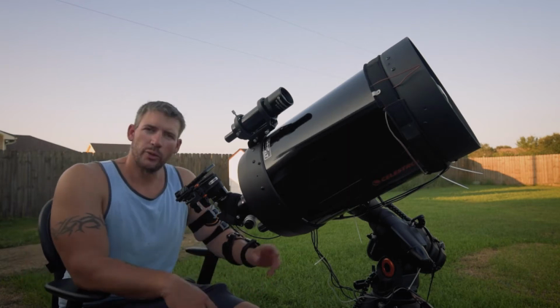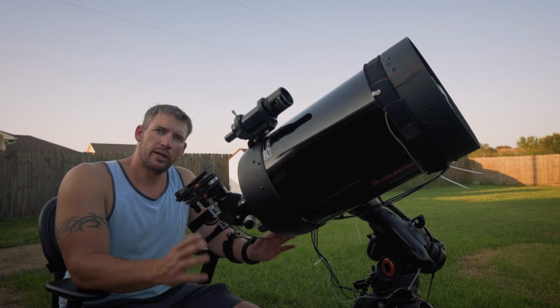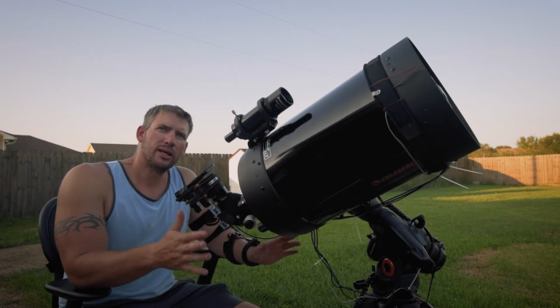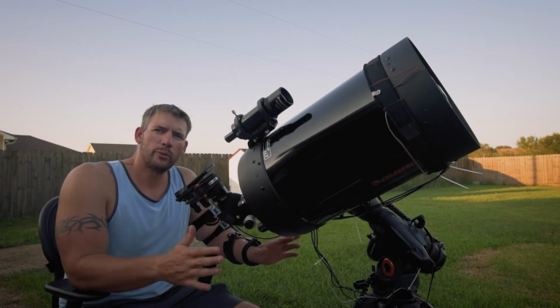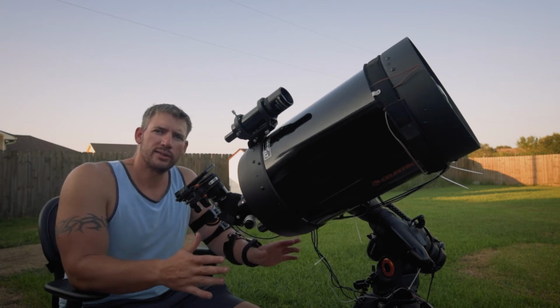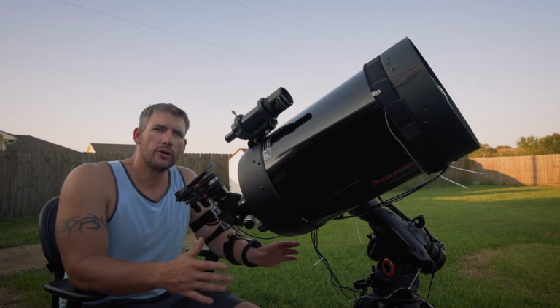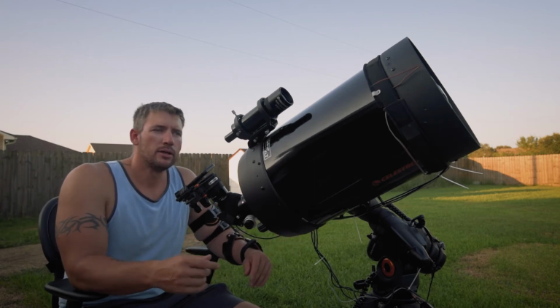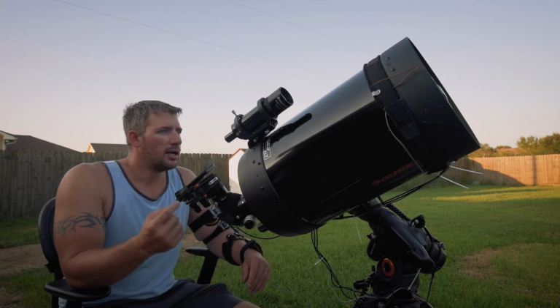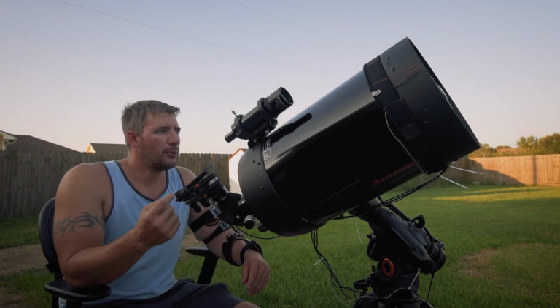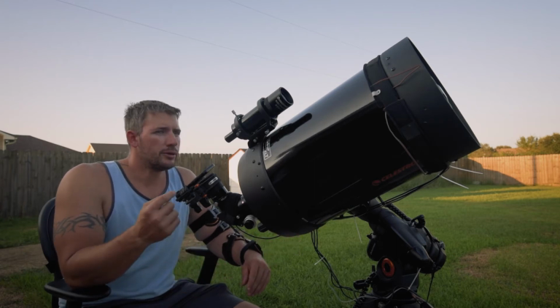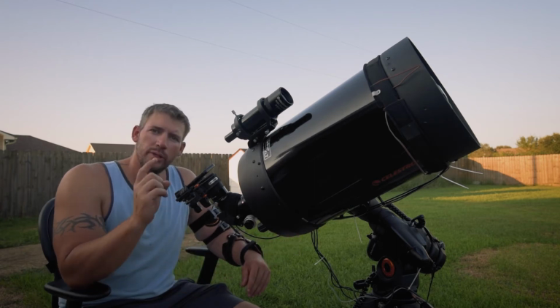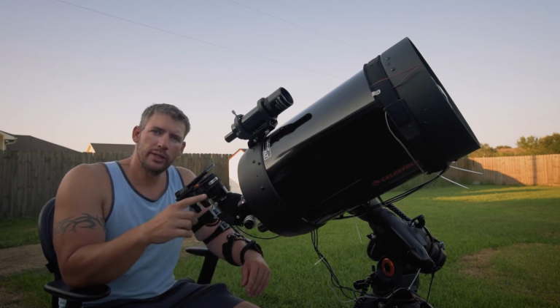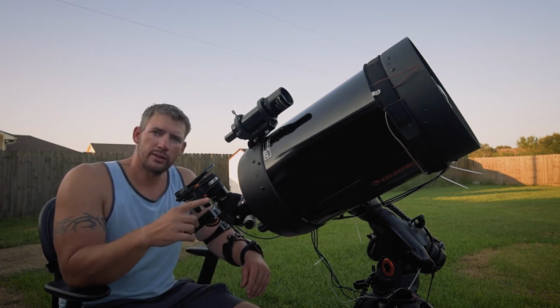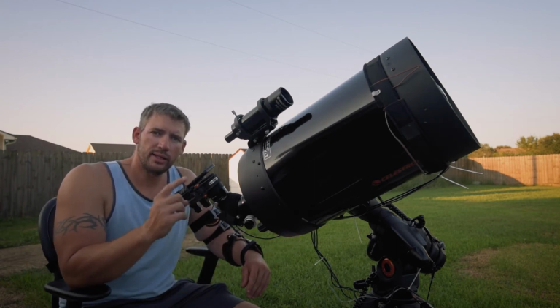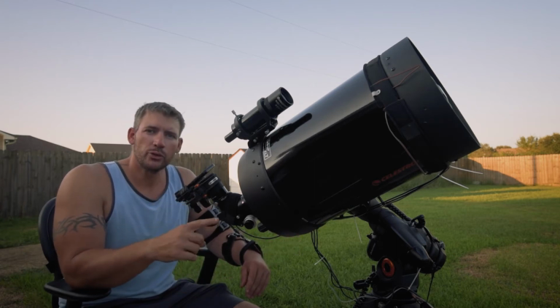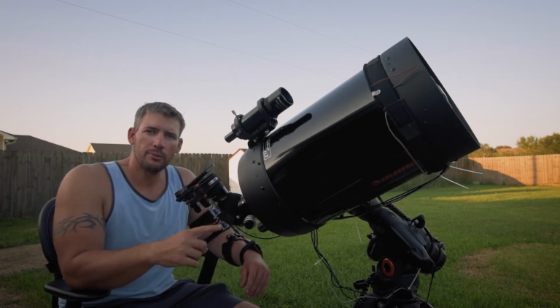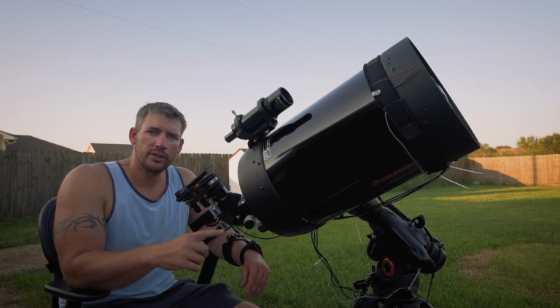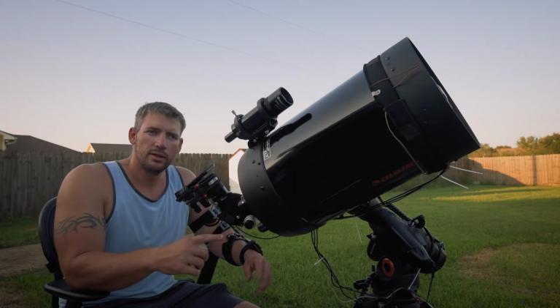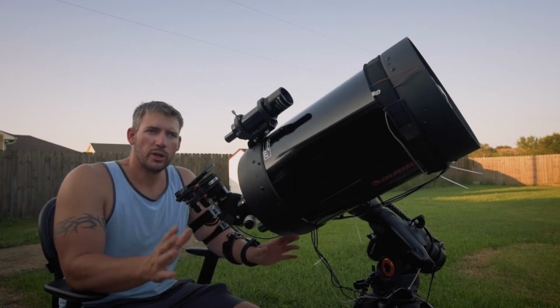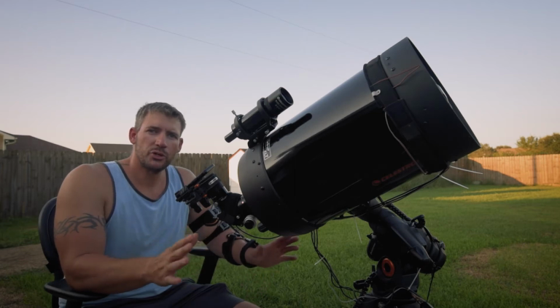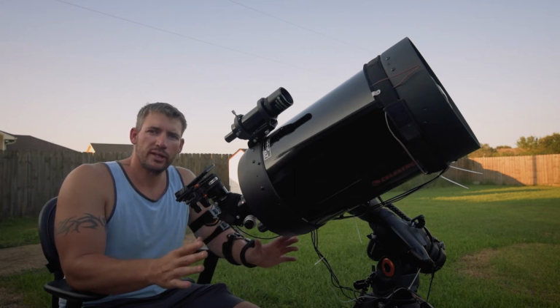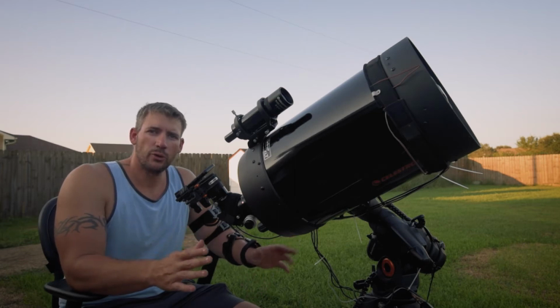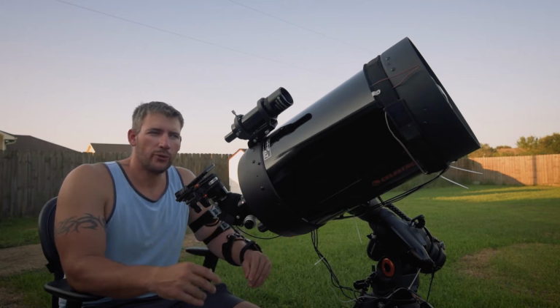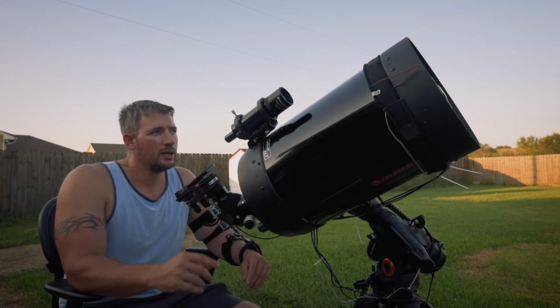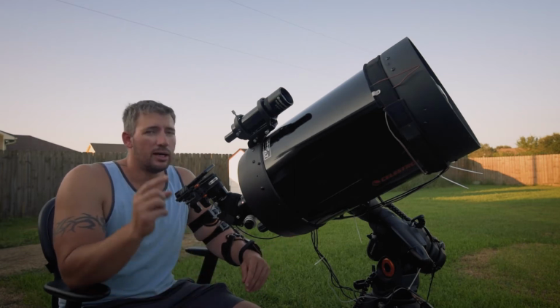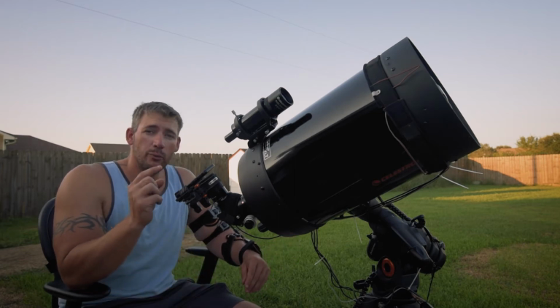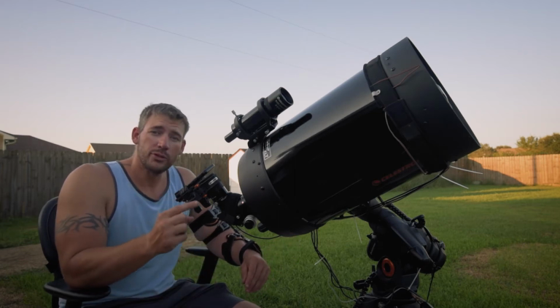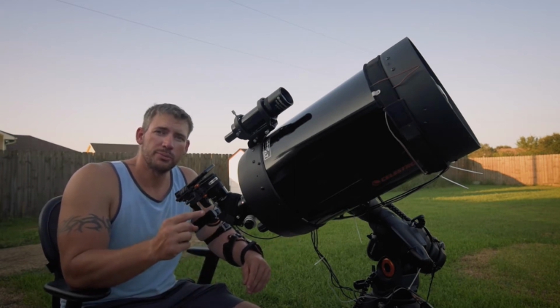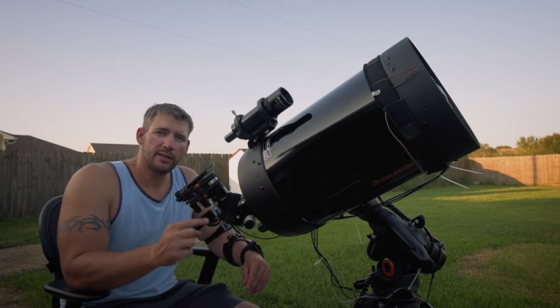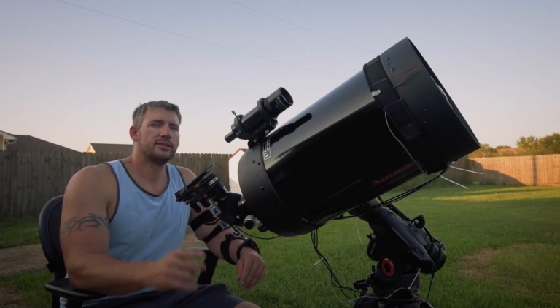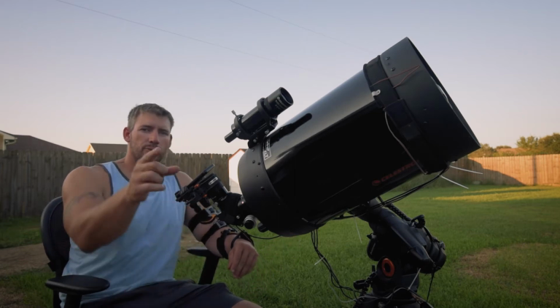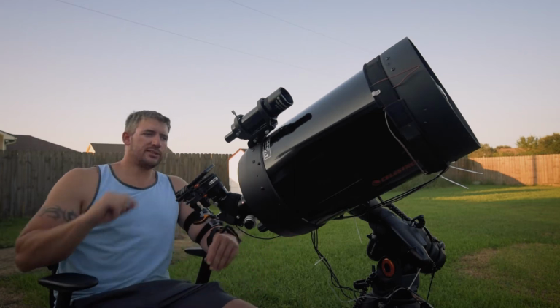Later on when it gets darker, I will be doing the initial collimation so I can make sure everything's in working order, and then we're going to be shooting some planets. So stay tuned.